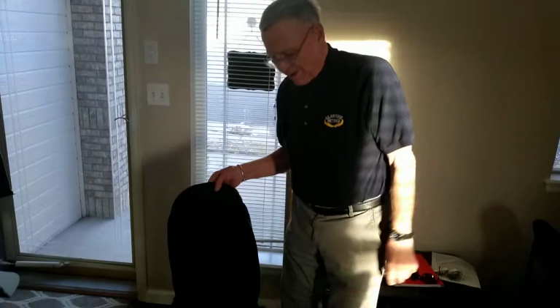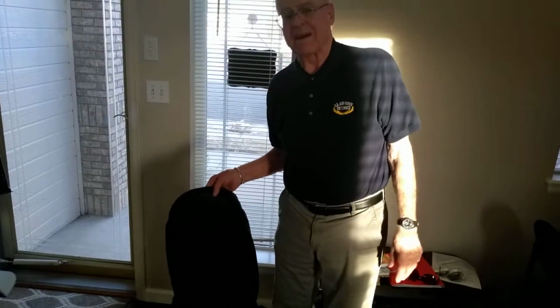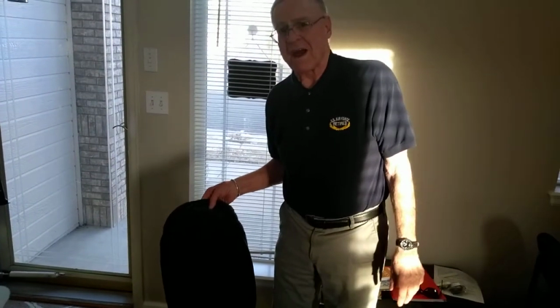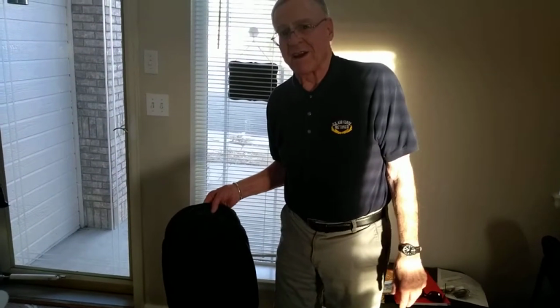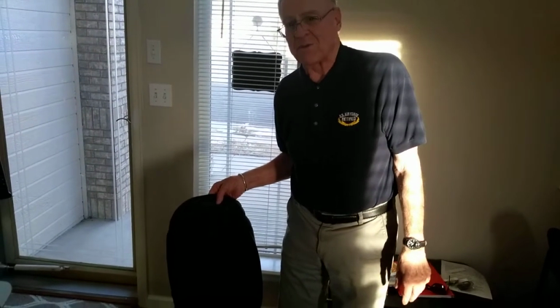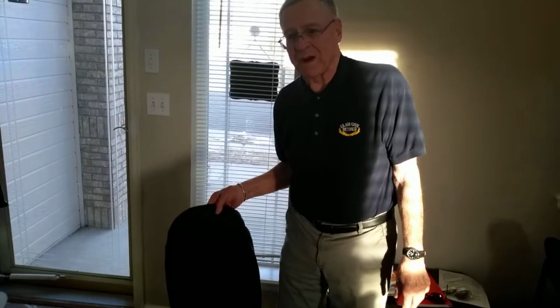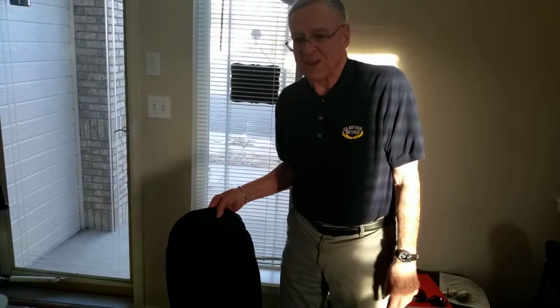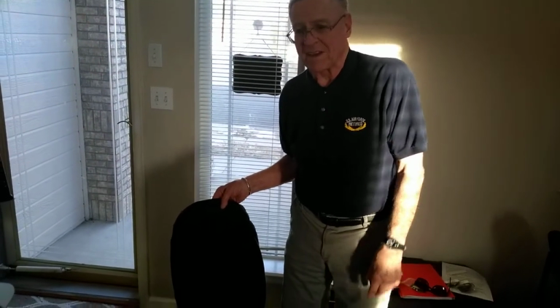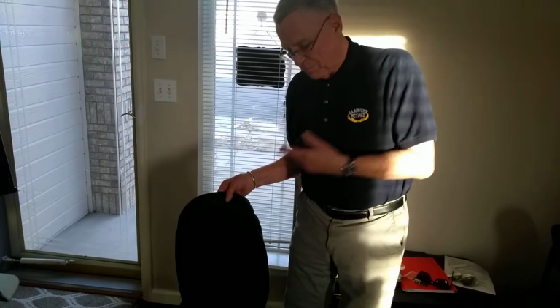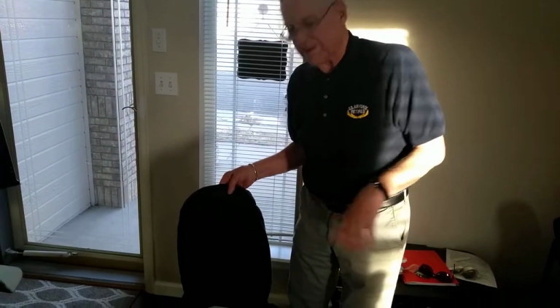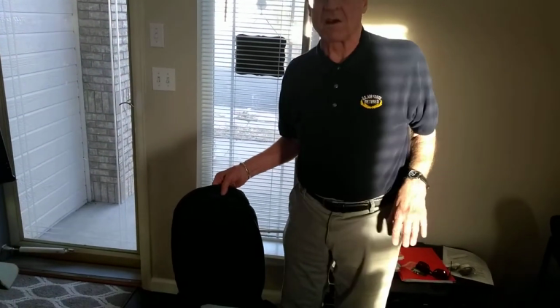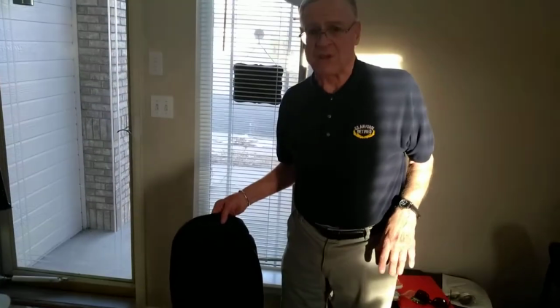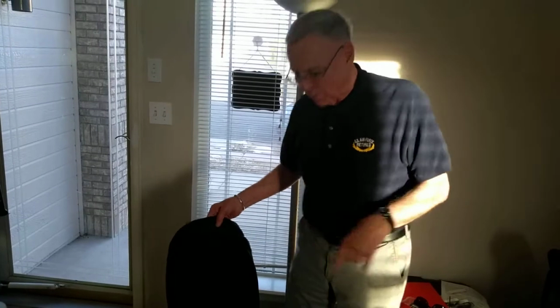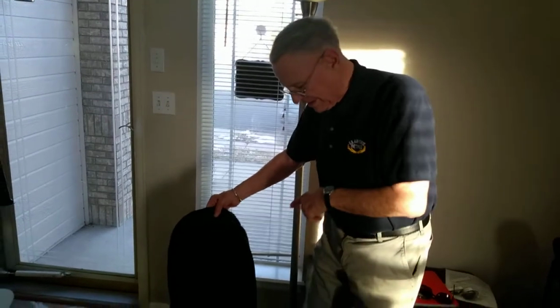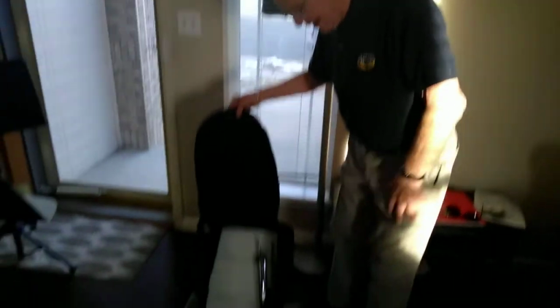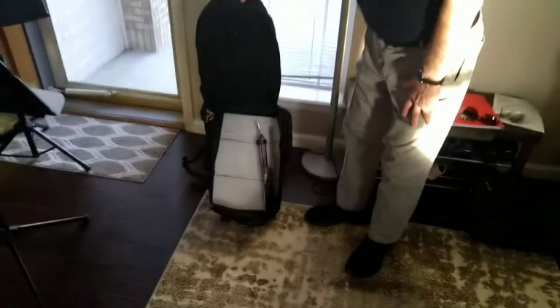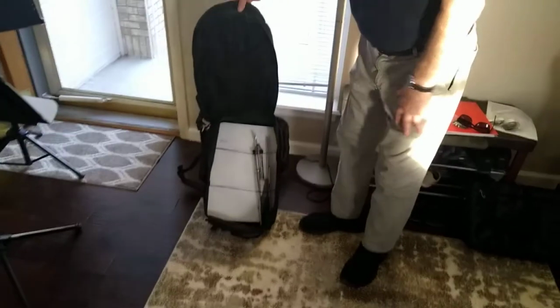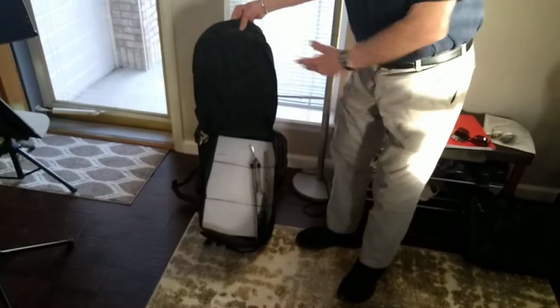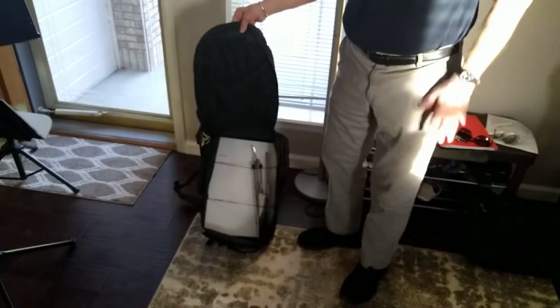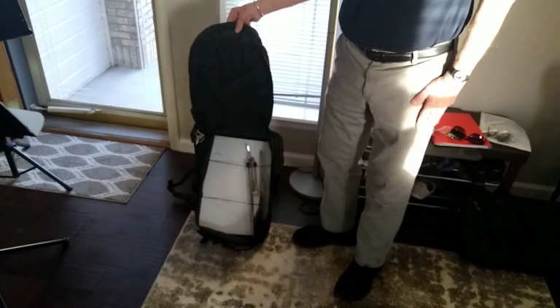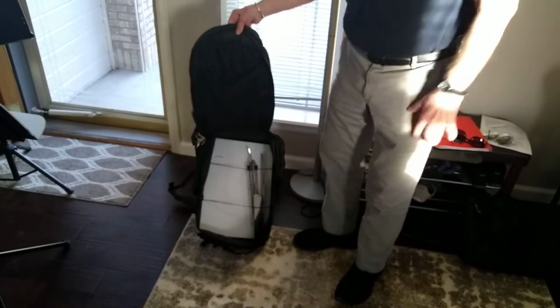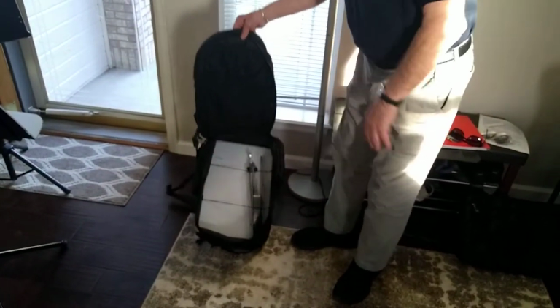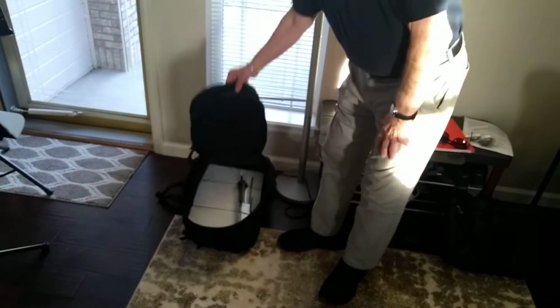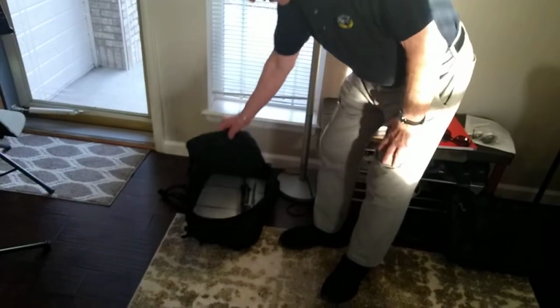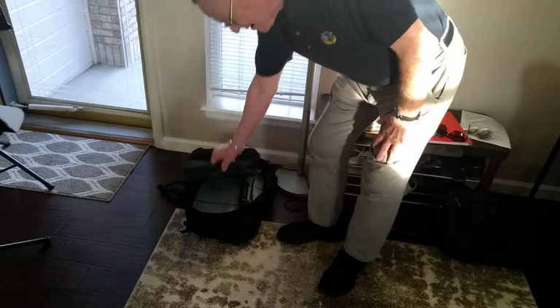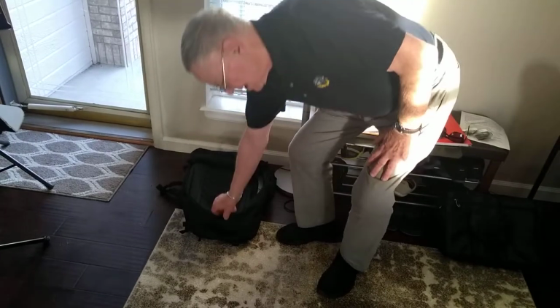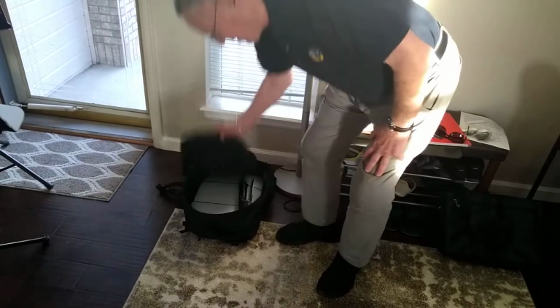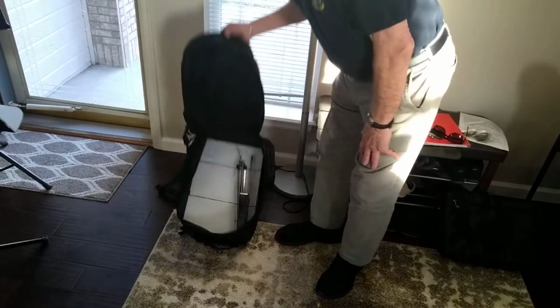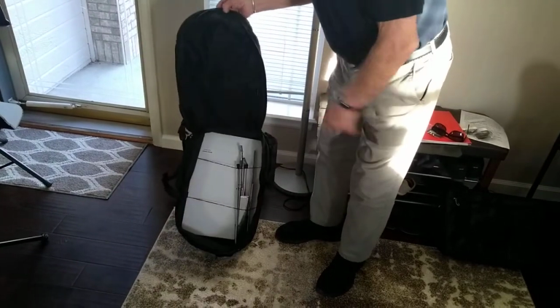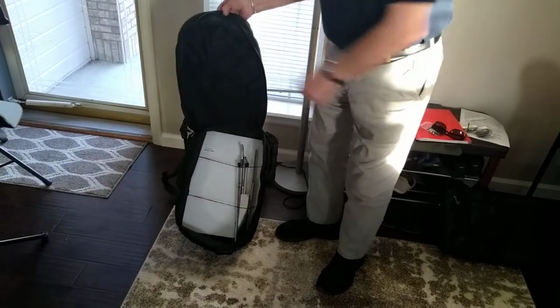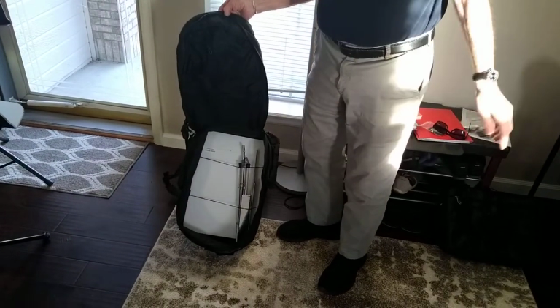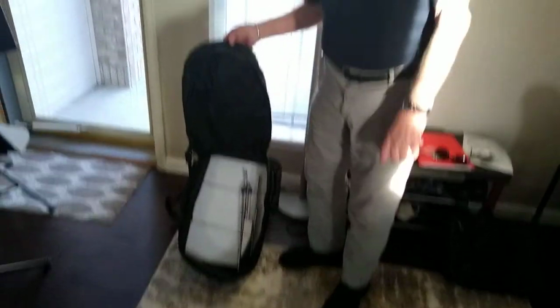Hi, it's Allie again. I'm back and showing my Music Dandy product in one other scenario. This is a large 50-gallon — maybe it's 50-liter — backpack, and the Dandy and its stand will fit right there inside.